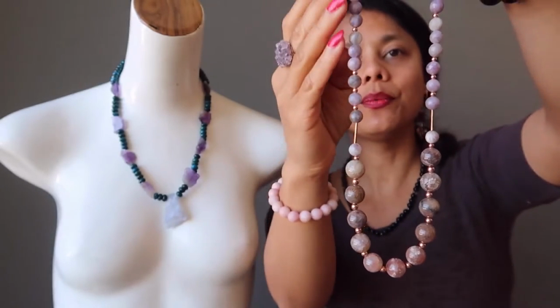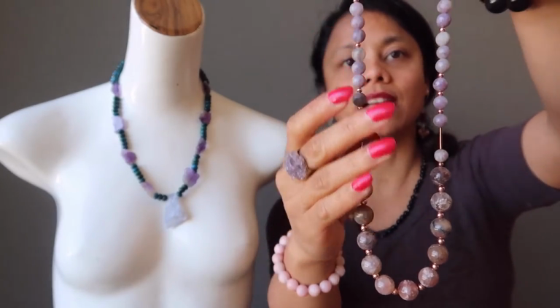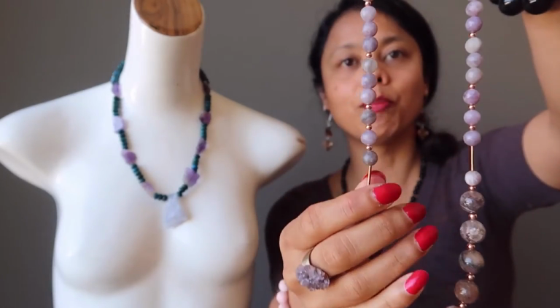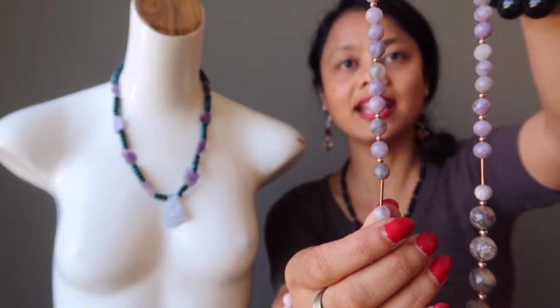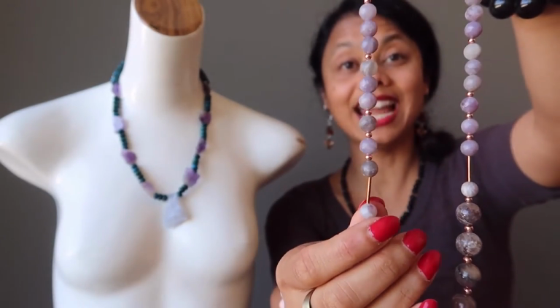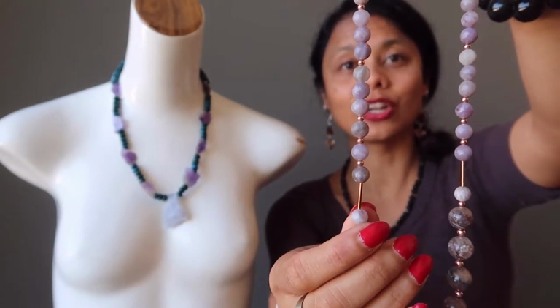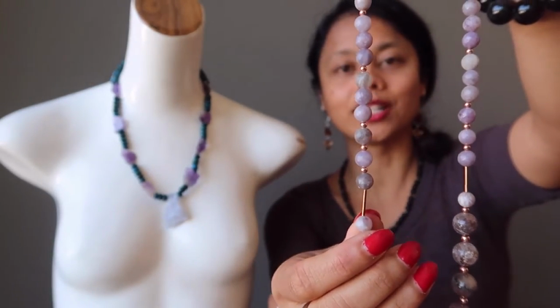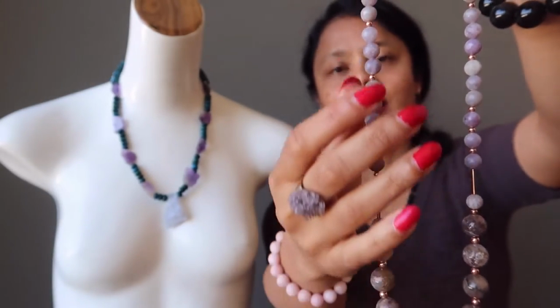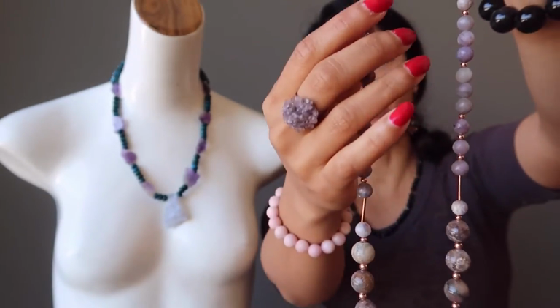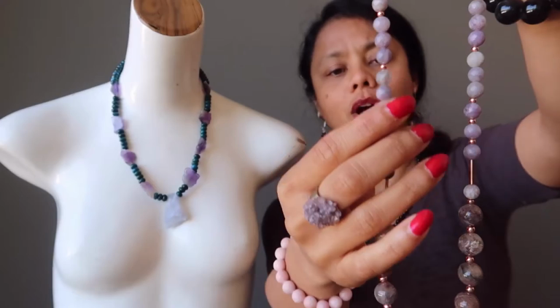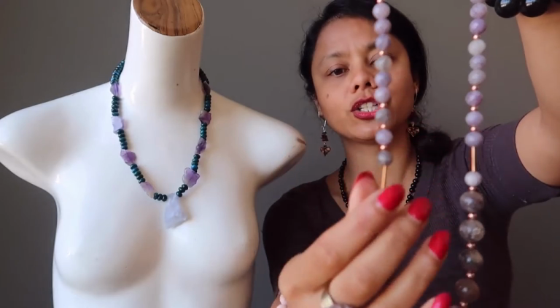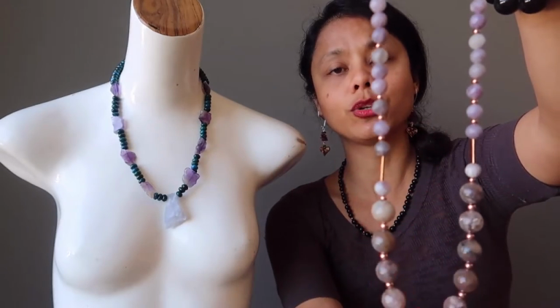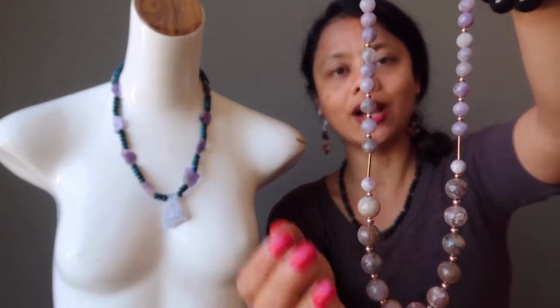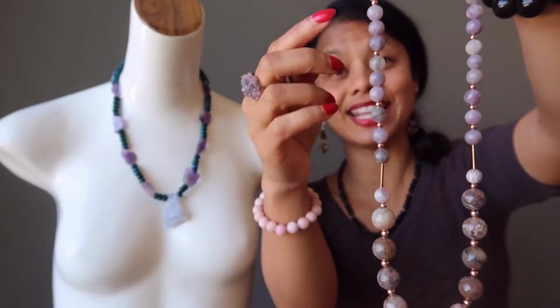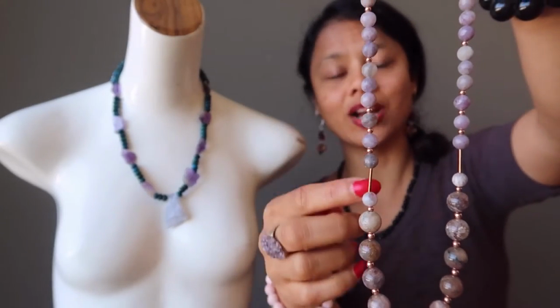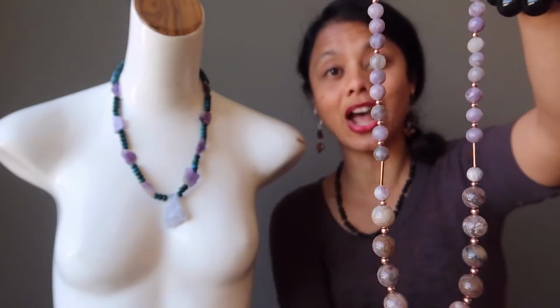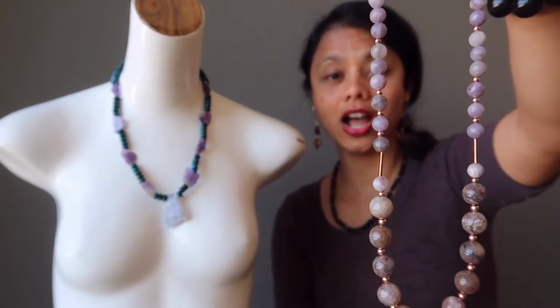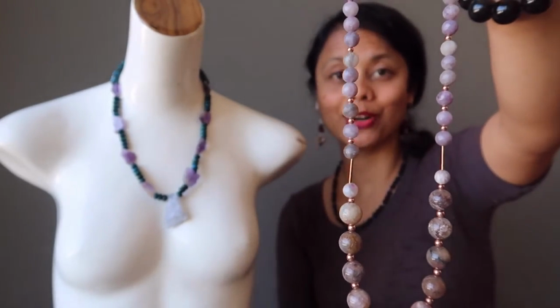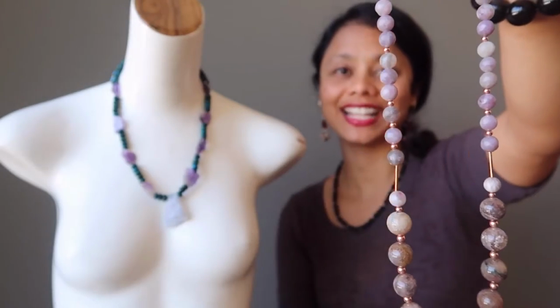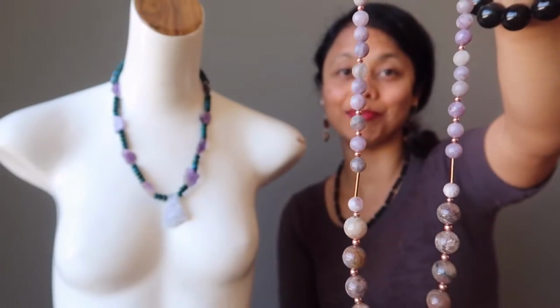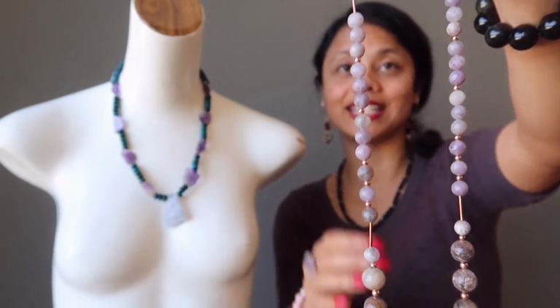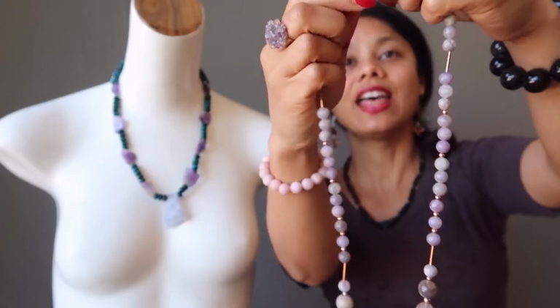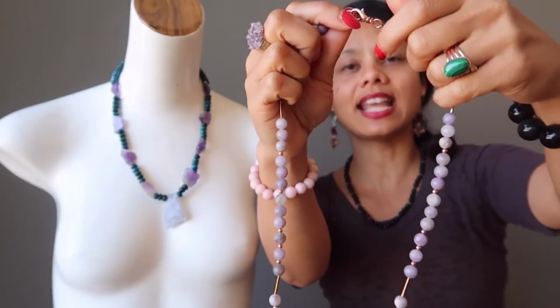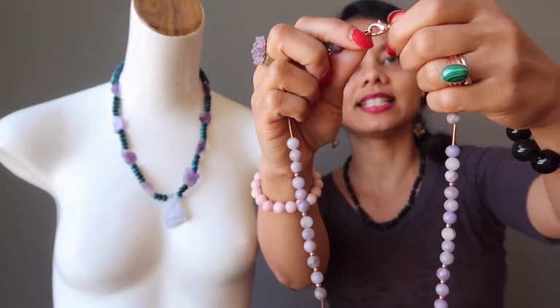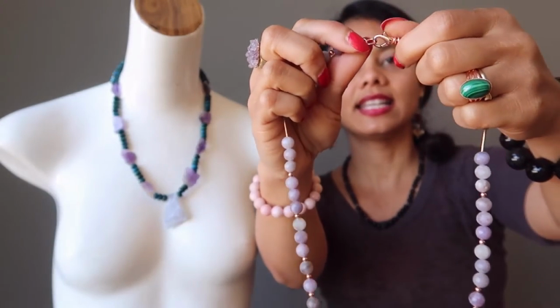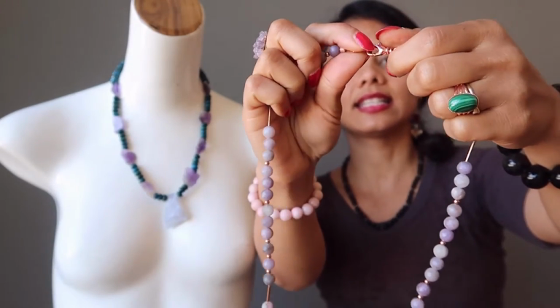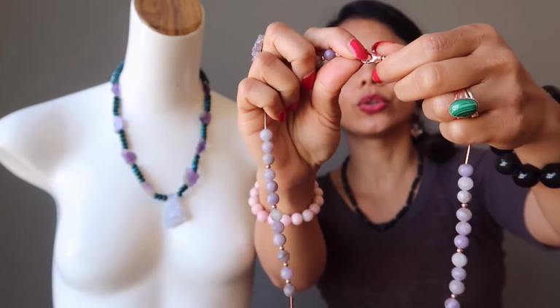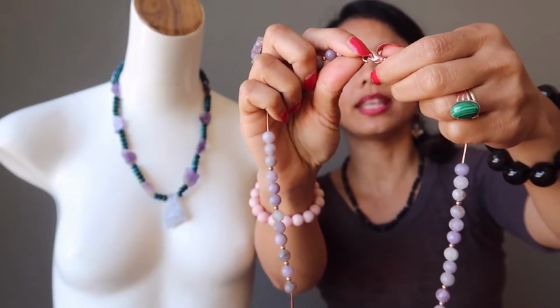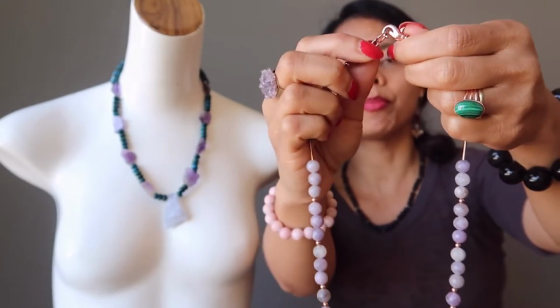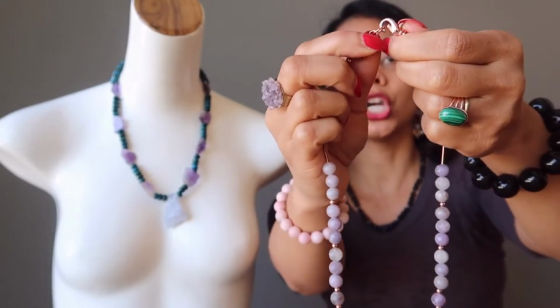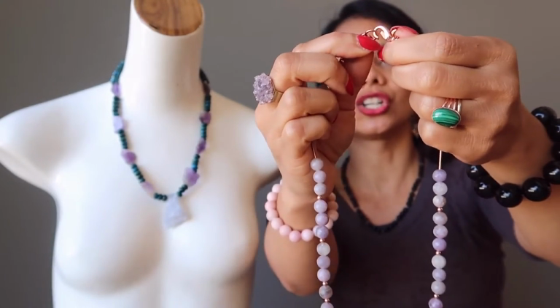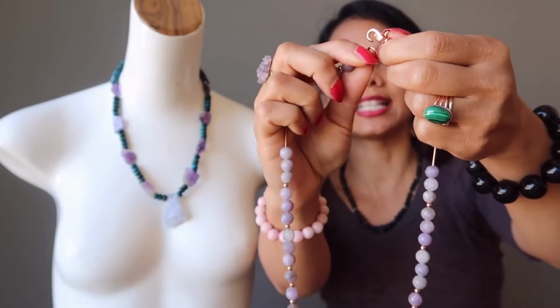And then we have some opaque lilac quartz that are polished into smooth rounds and strung with copper accent beads. This necklace is secured with a copper toggle clasp.